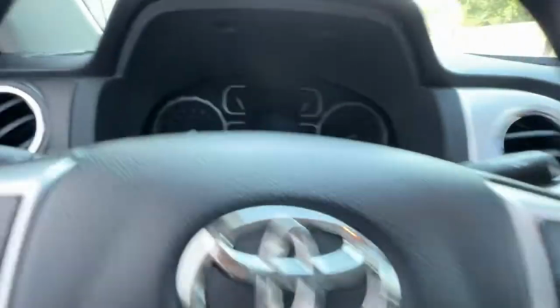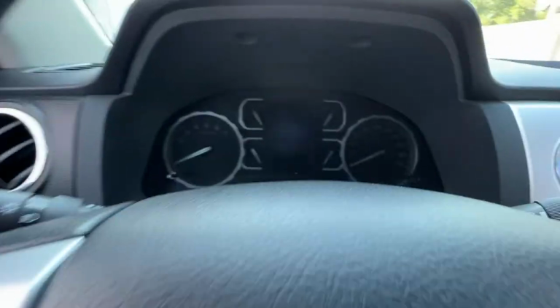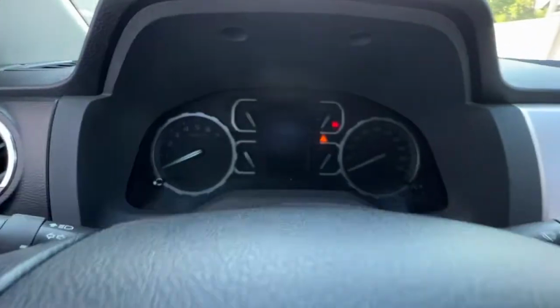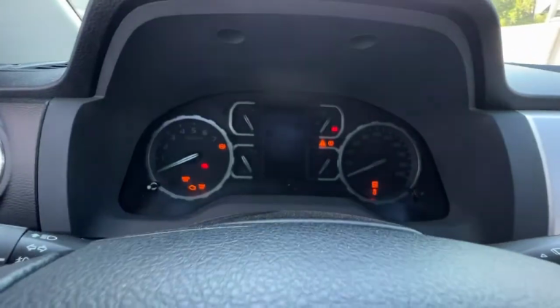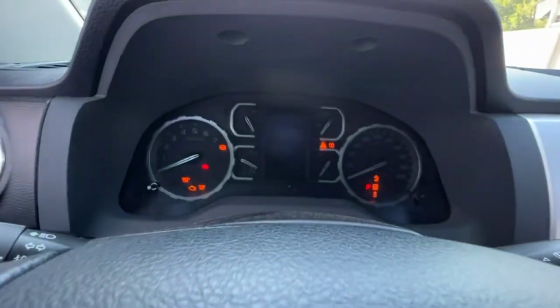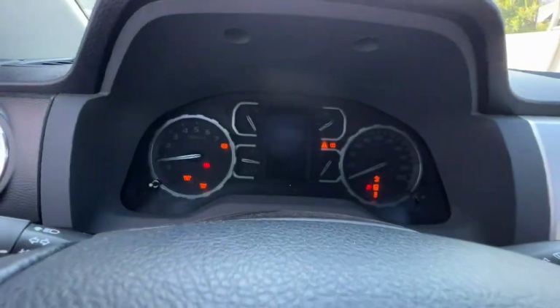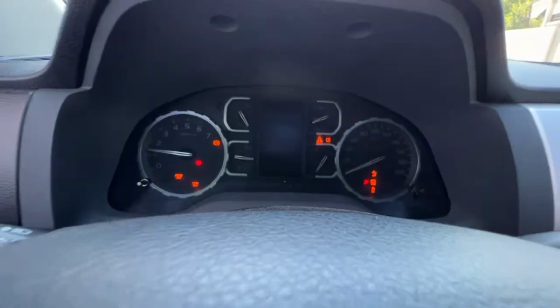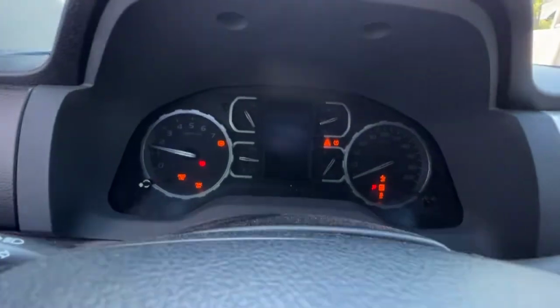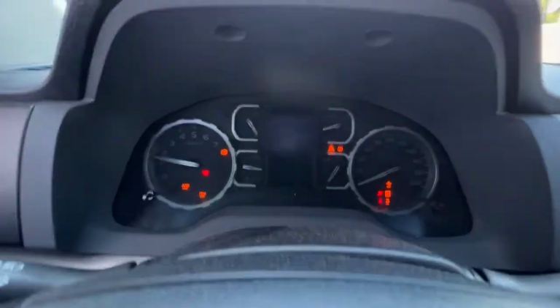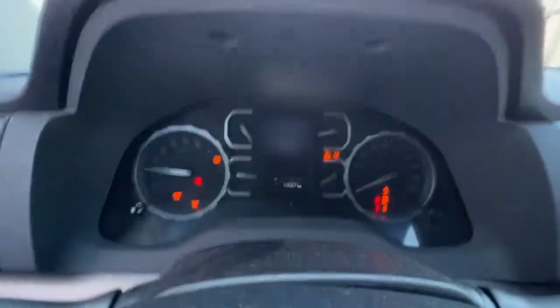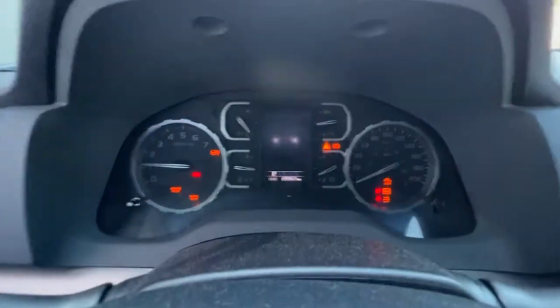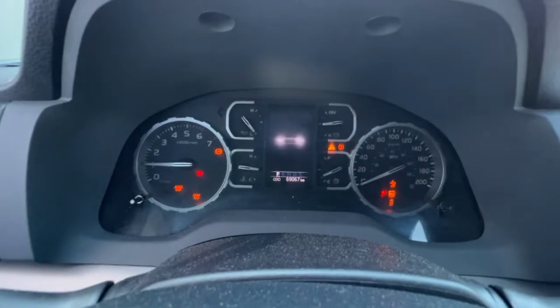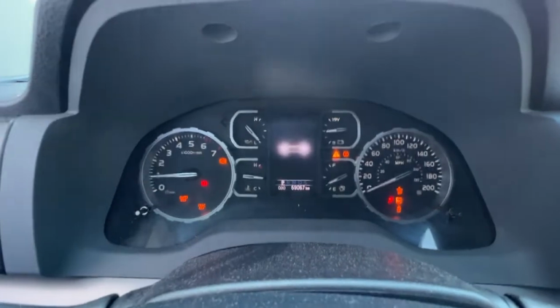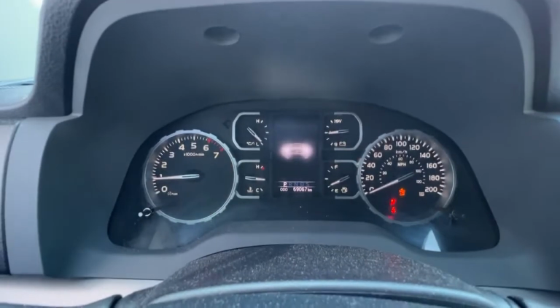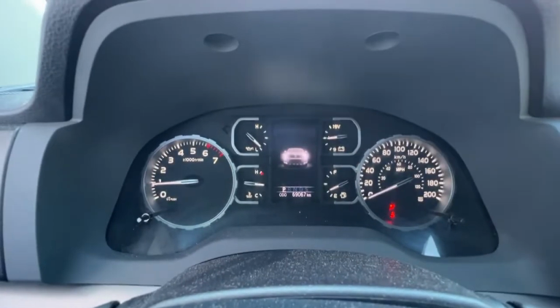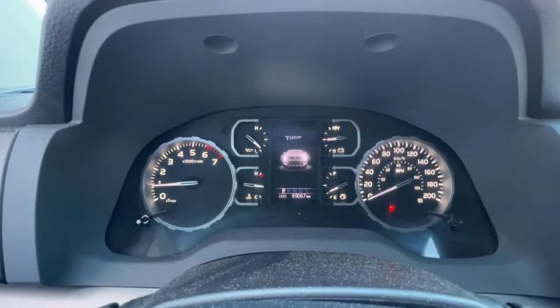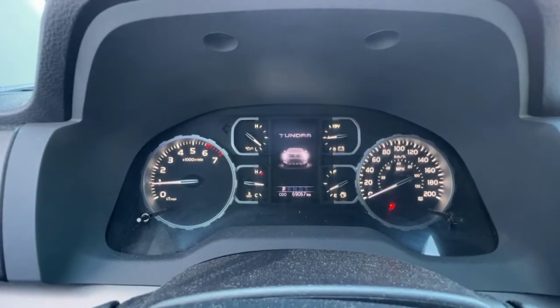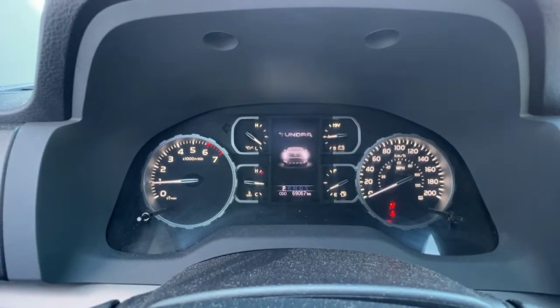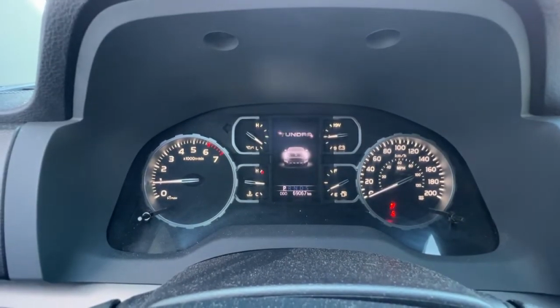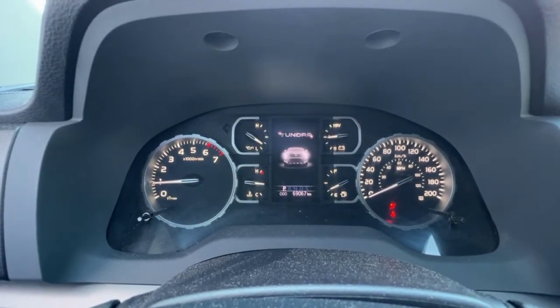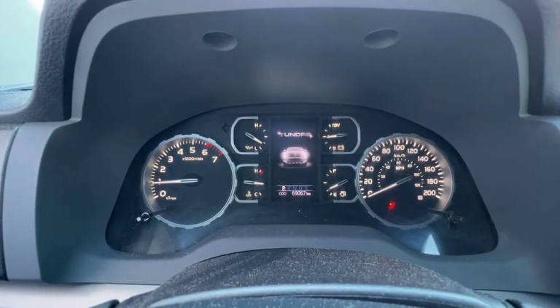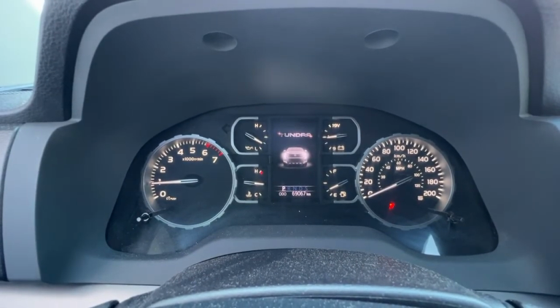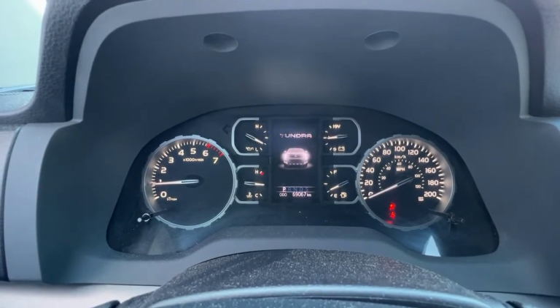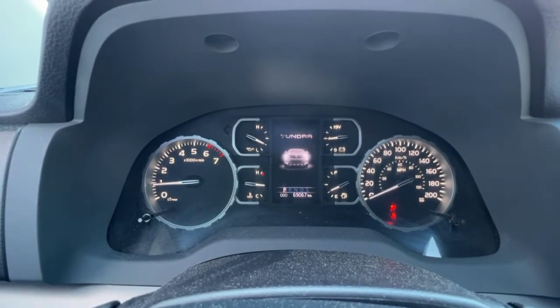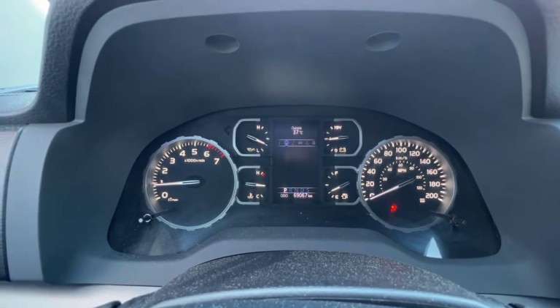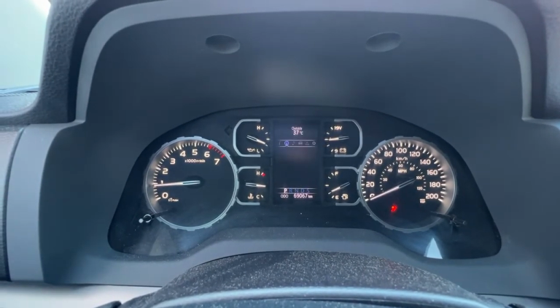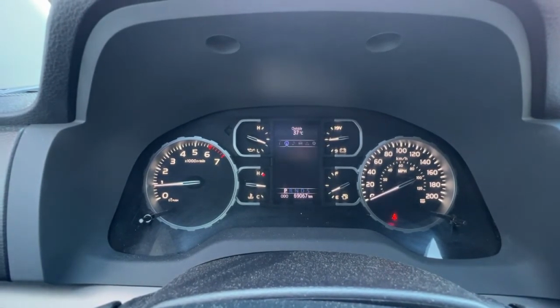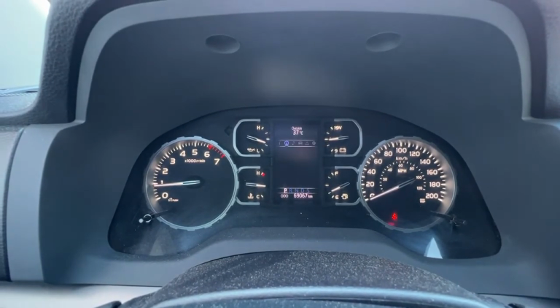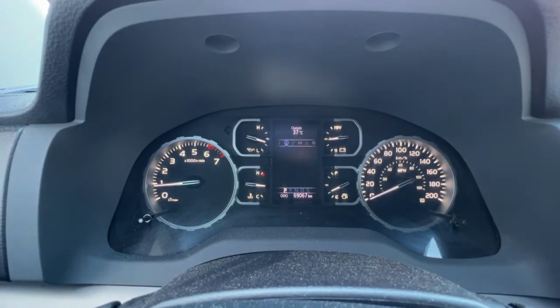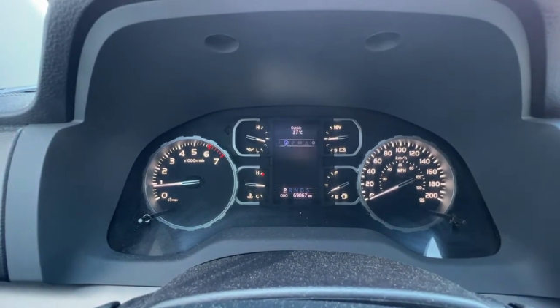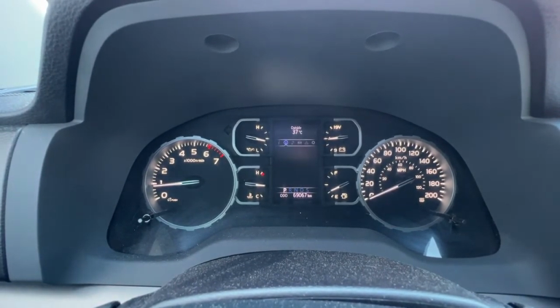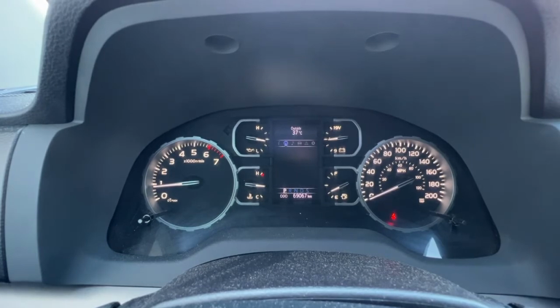Starting it up, it sounds fantastic. Now taking a look up here on the dash we've got a bunch of different information.